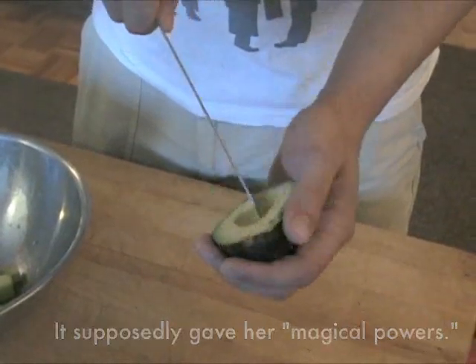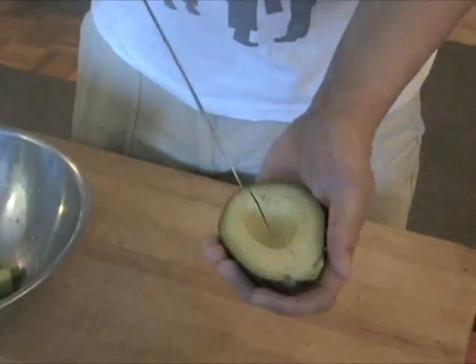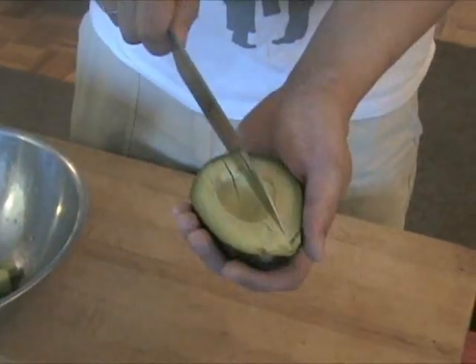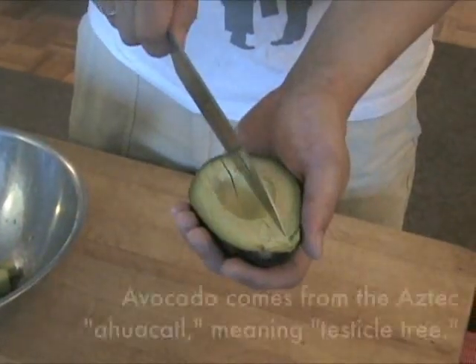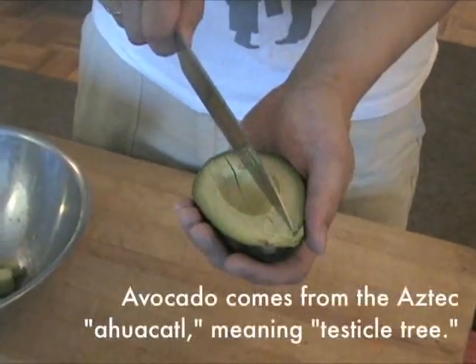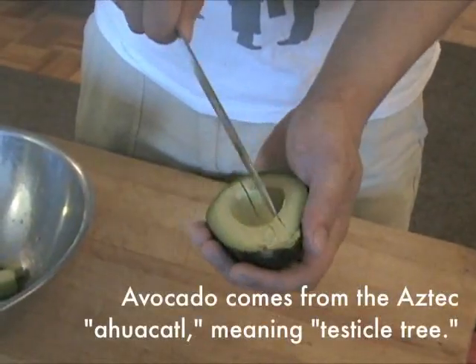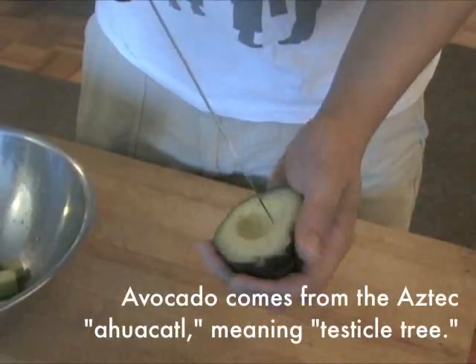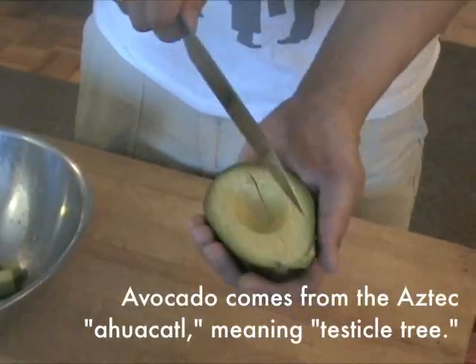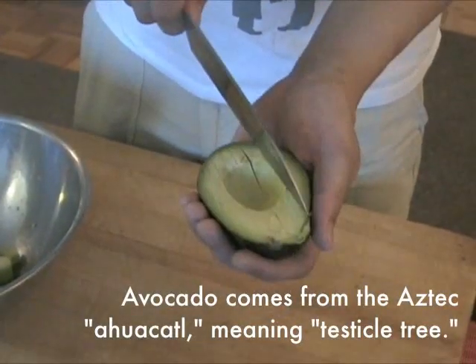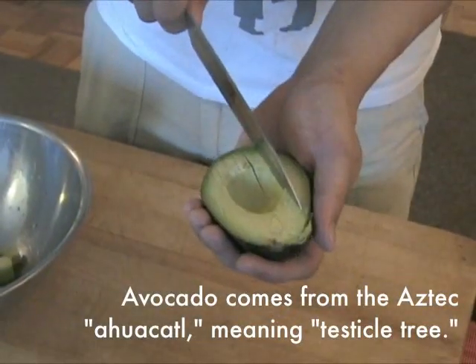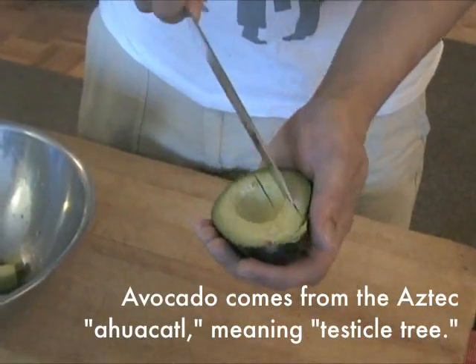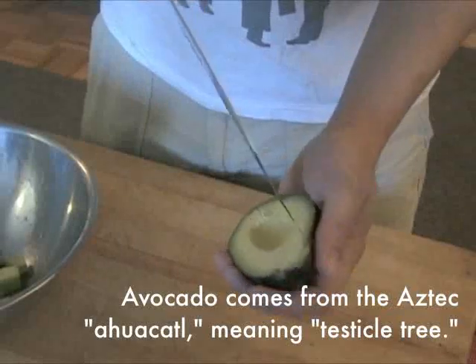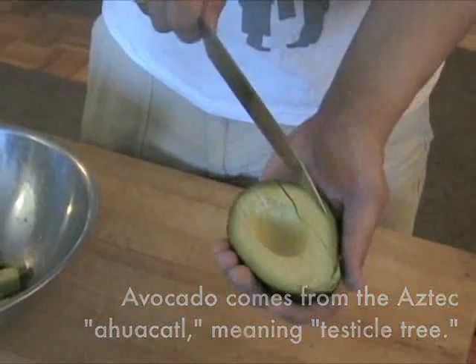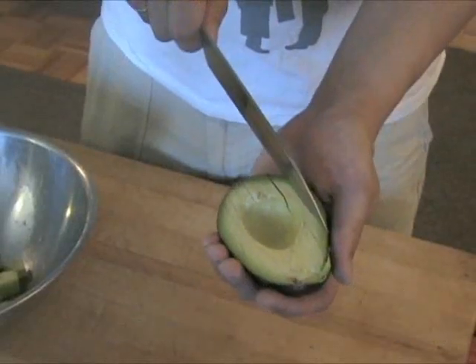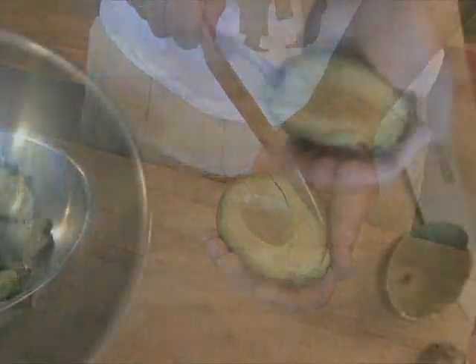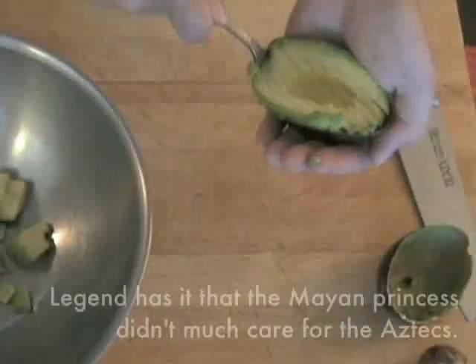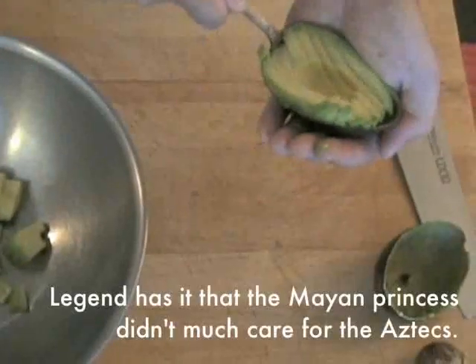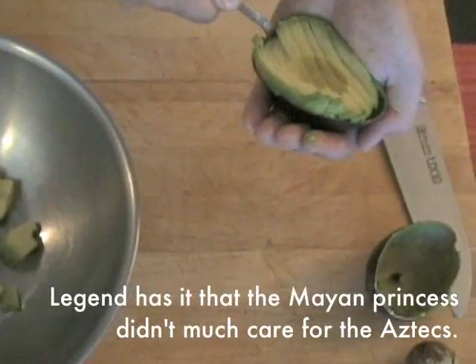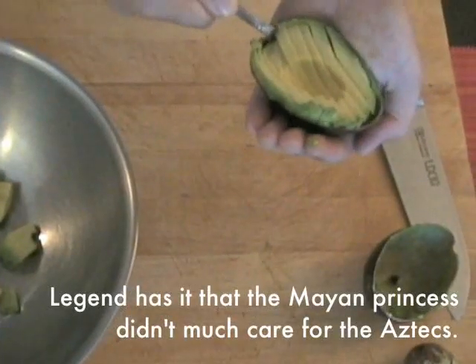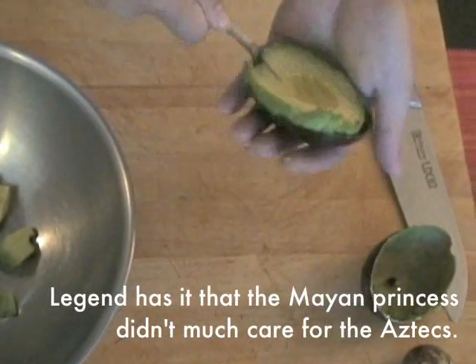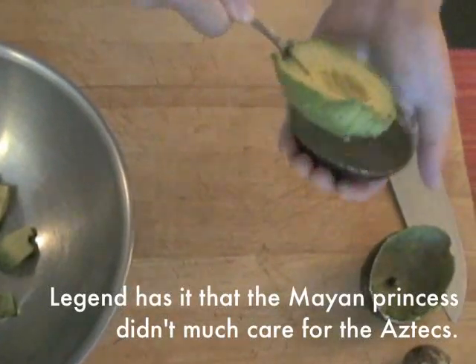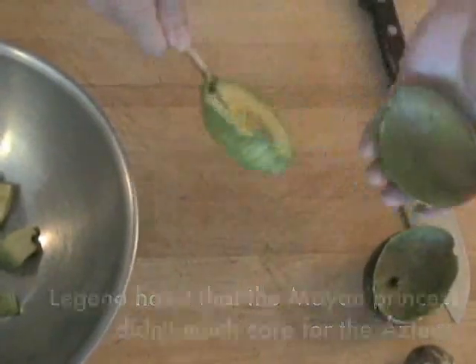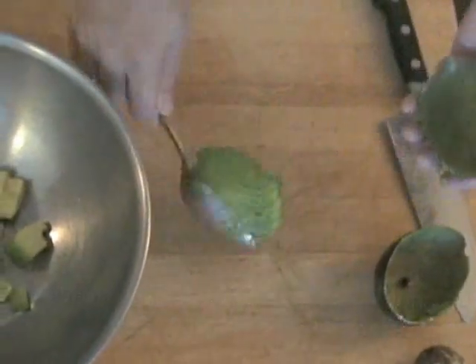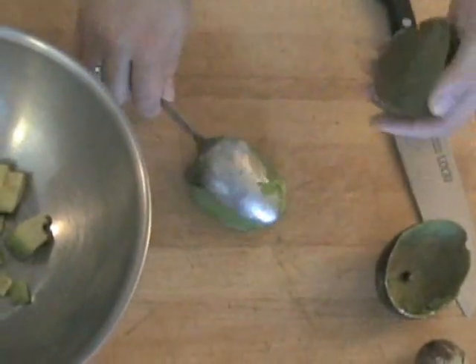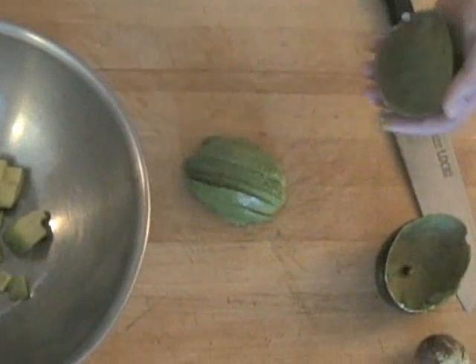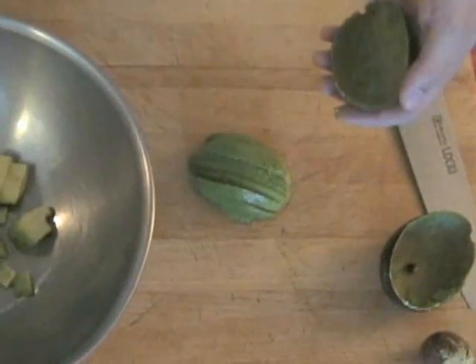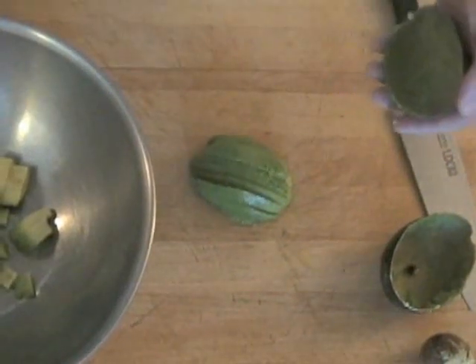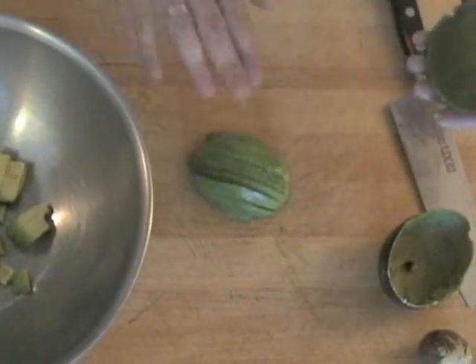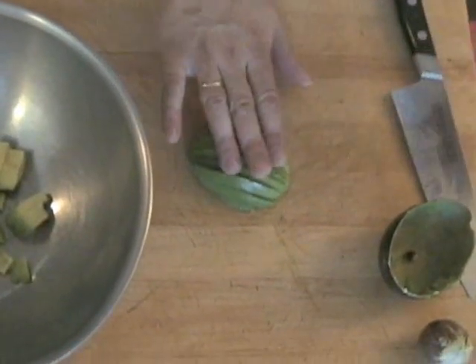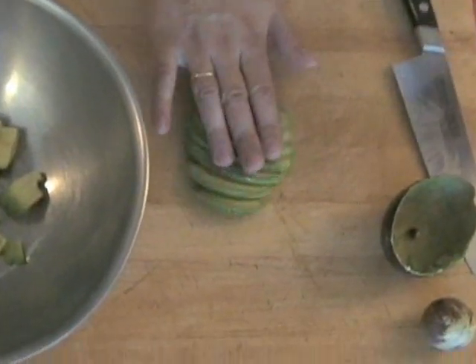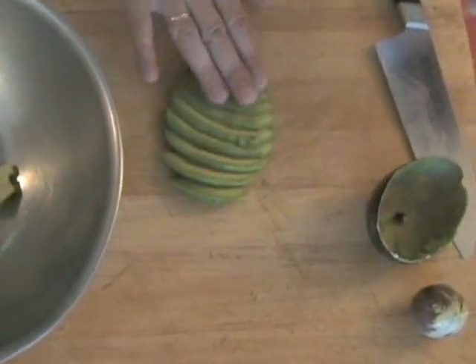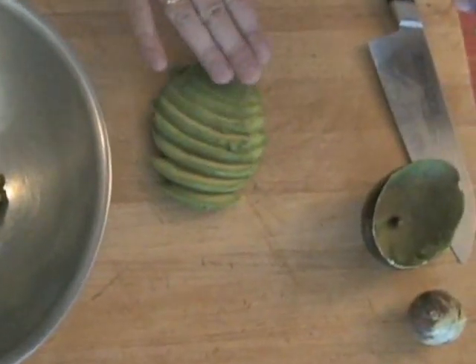To get slices of avocado, use a sharp paring knife or chef's knife to make parallel cuts in the flesh, pressing the knife tip gently against the skin. Carefully scoop out the flesh with a large spoon, trying to get all of it in one go. Fan out the slices, separate, and serve.